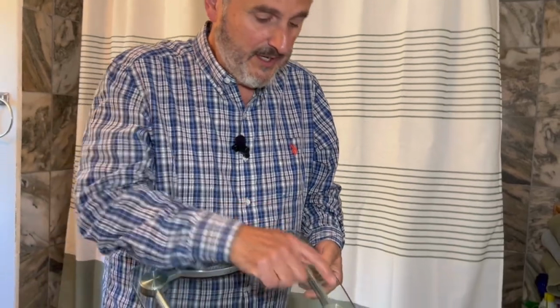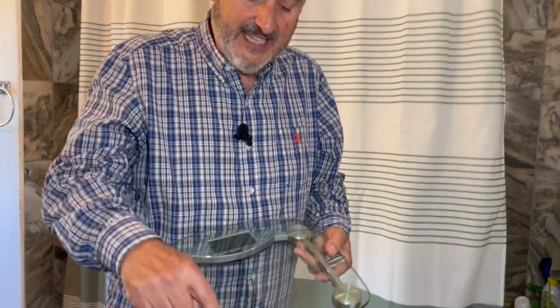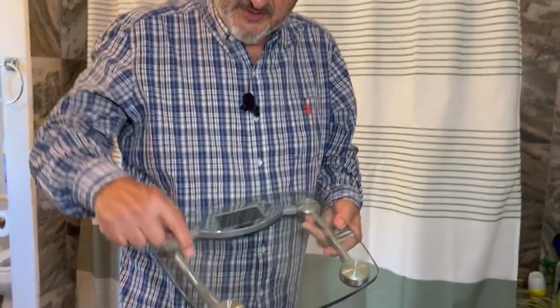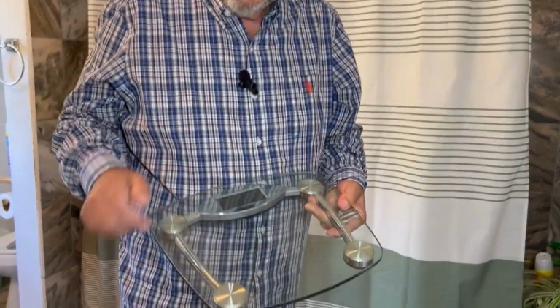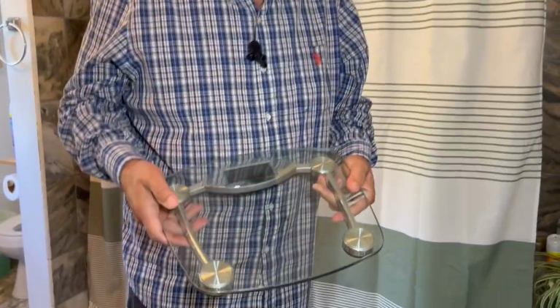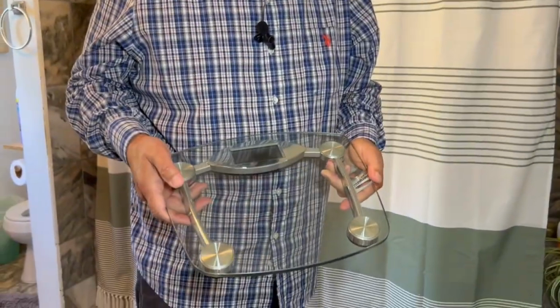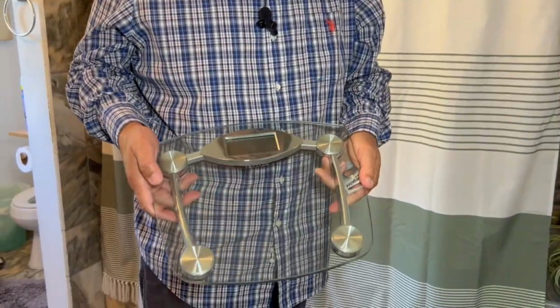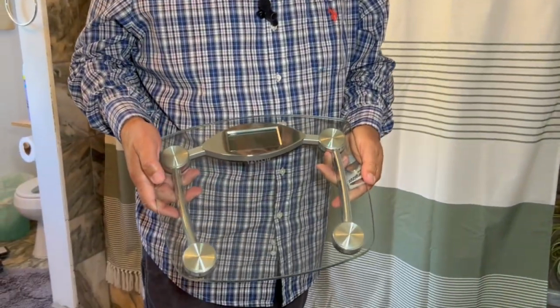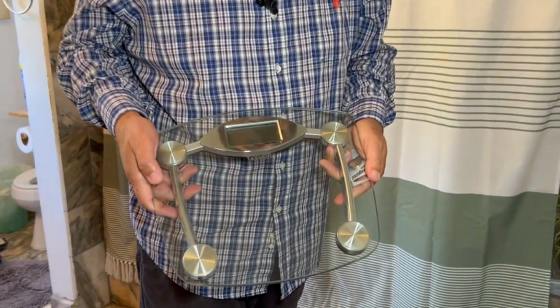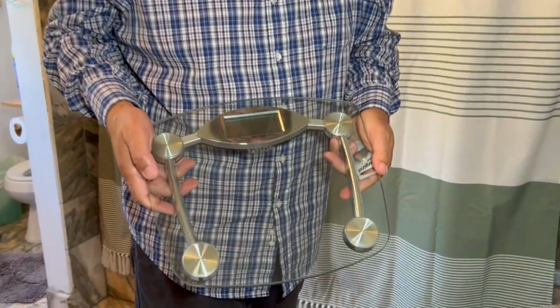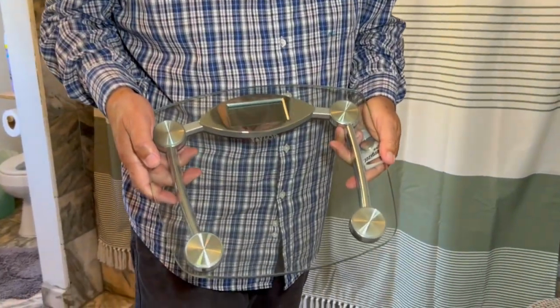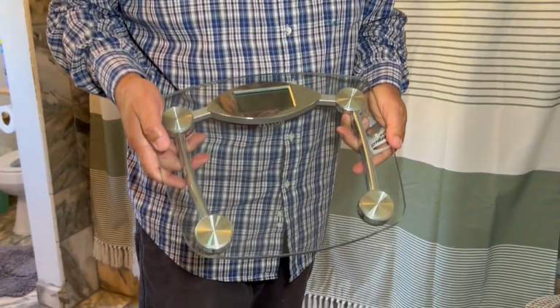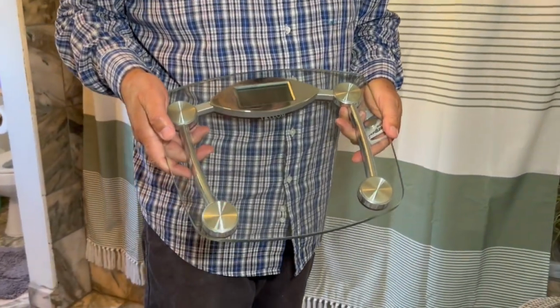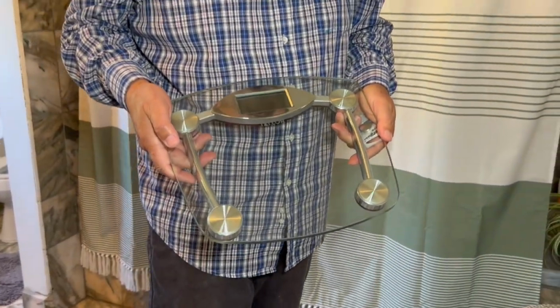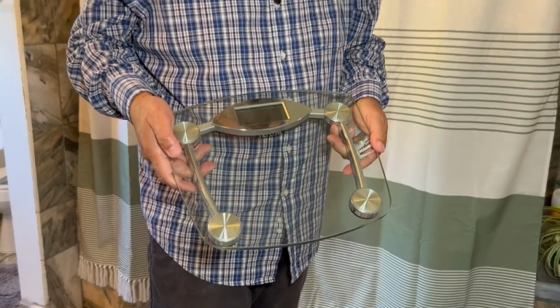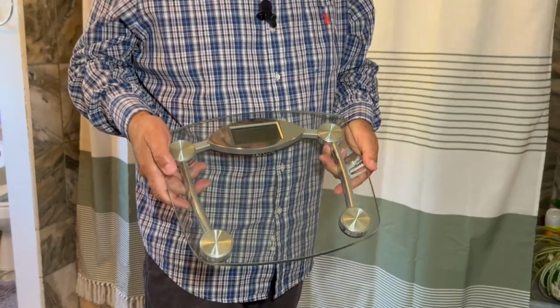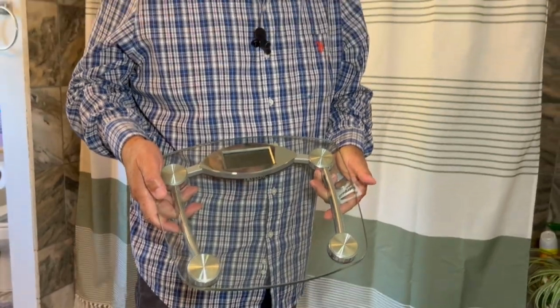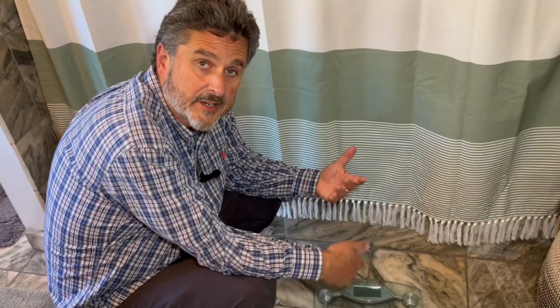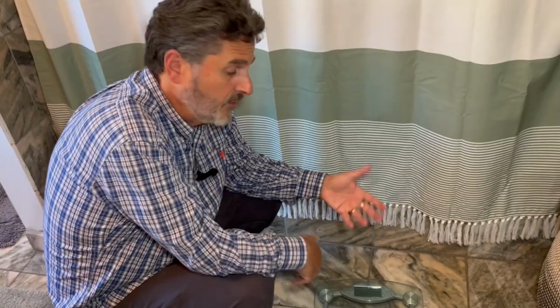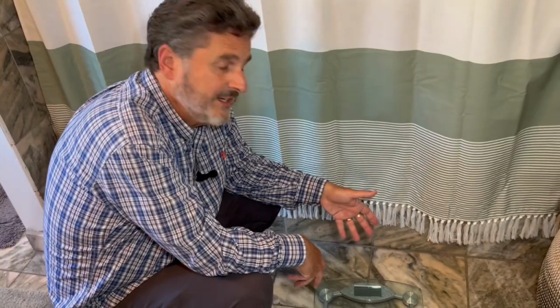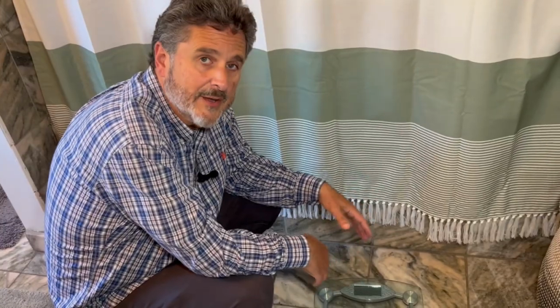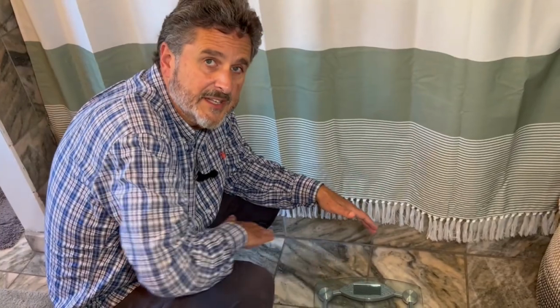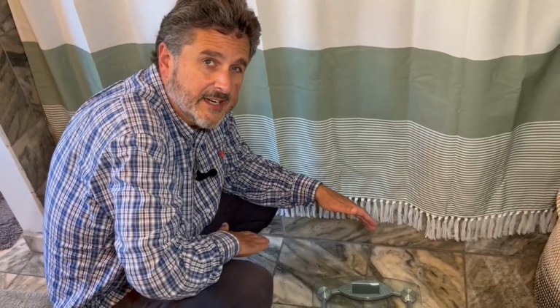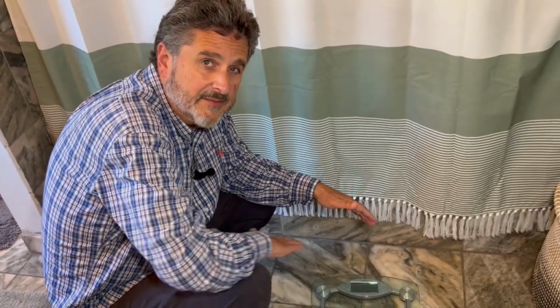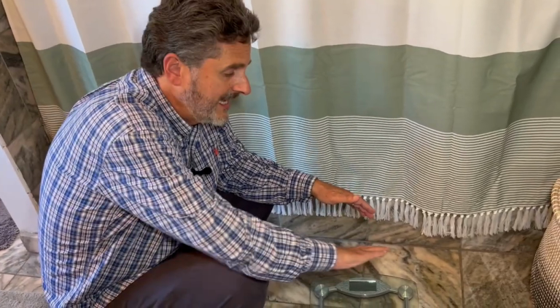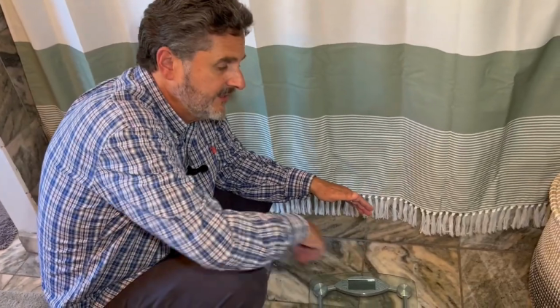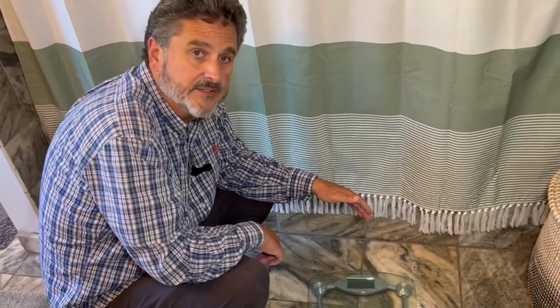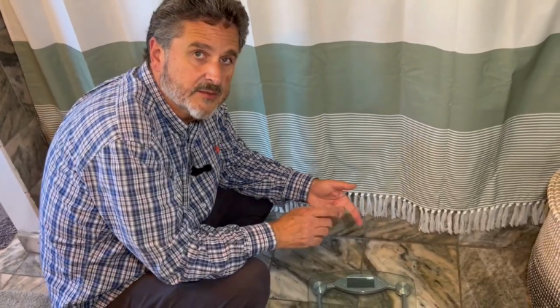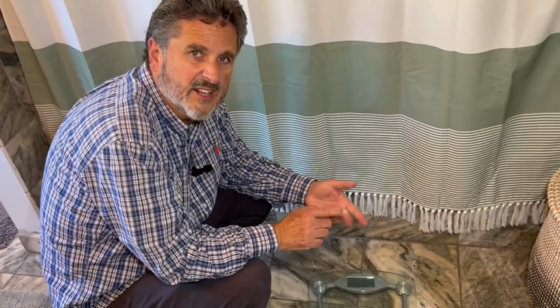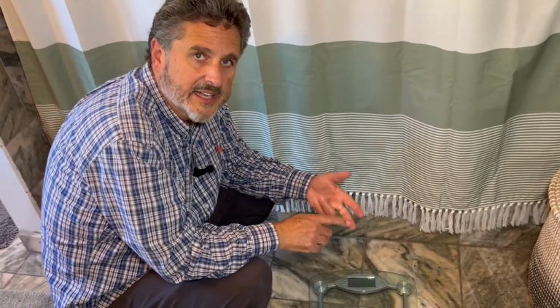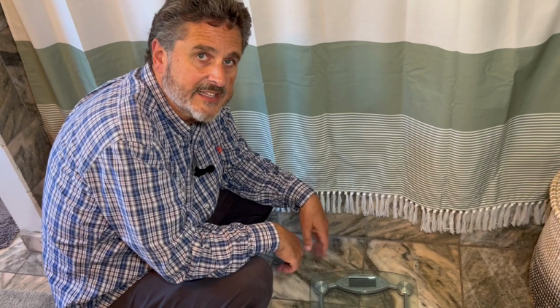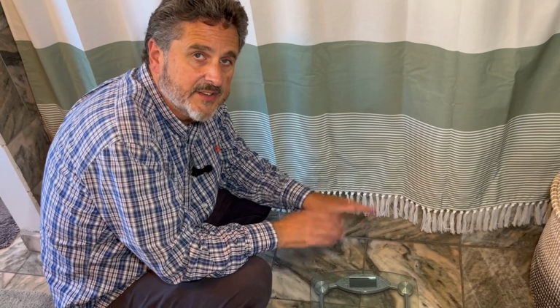Four sensors. With four sensors, I think we get a very accurate reading. In order to get a correct reading, you have to be on a flat surface — tile, vinyl, that type of thing.